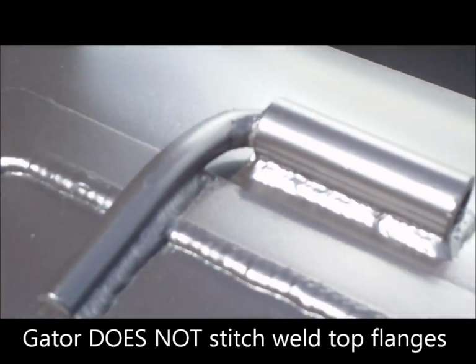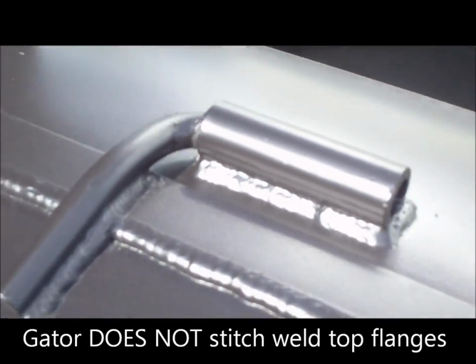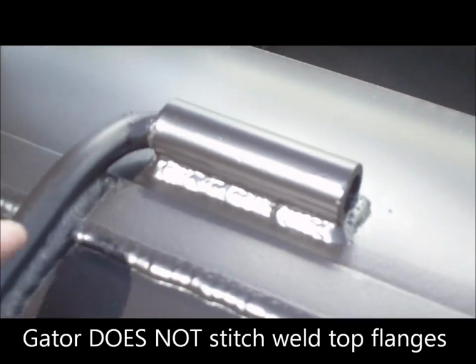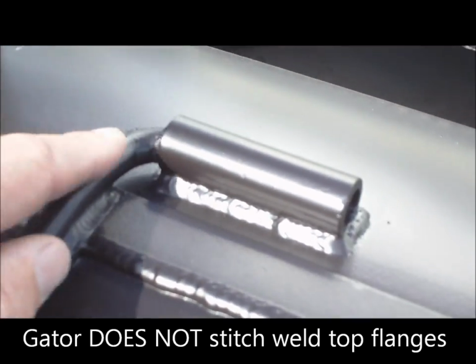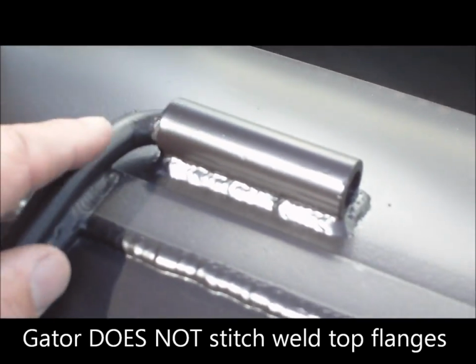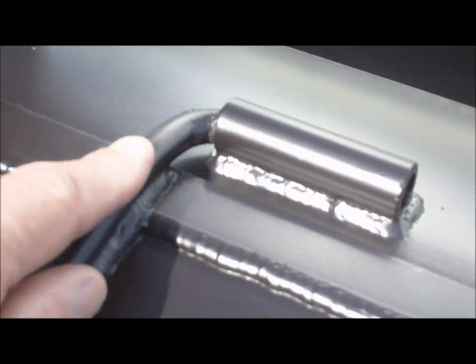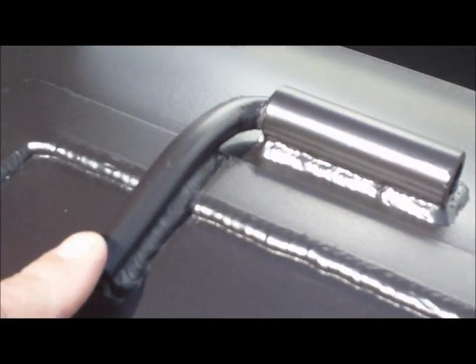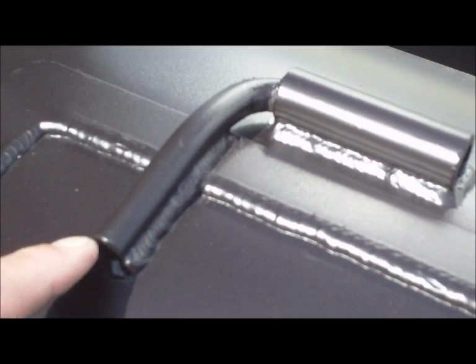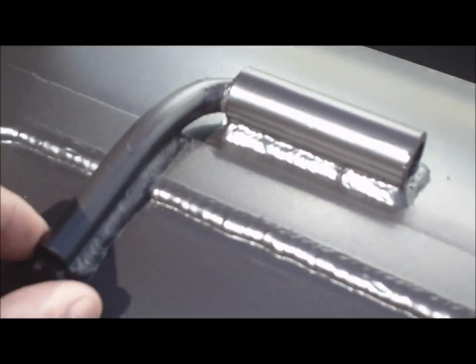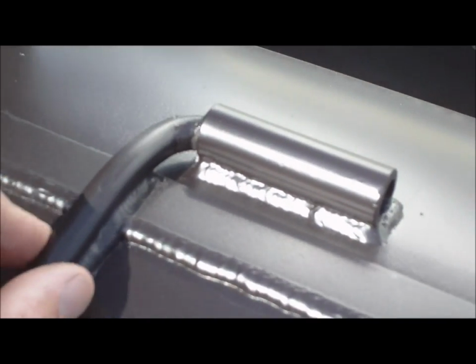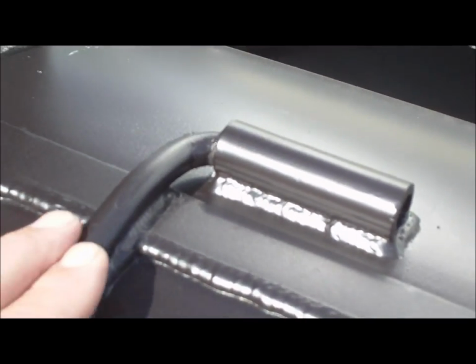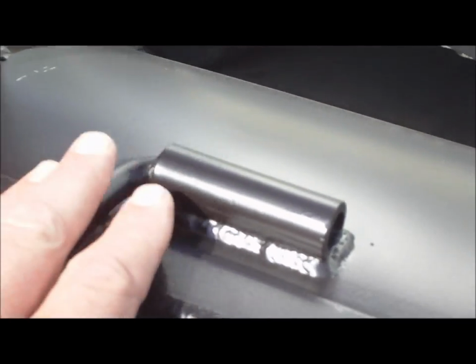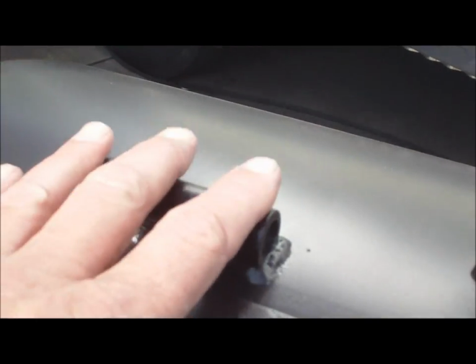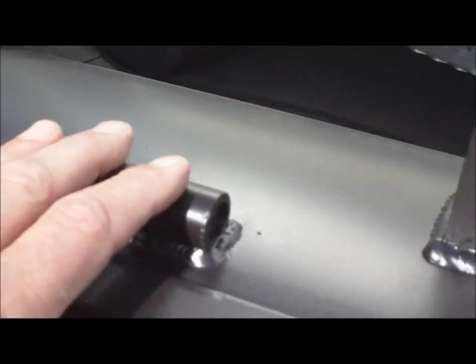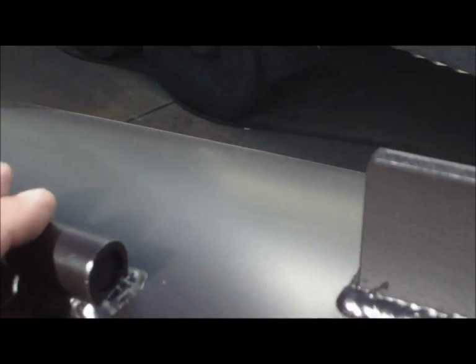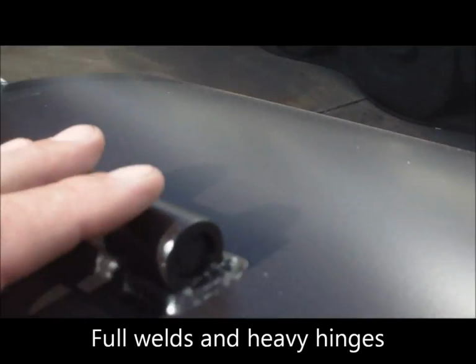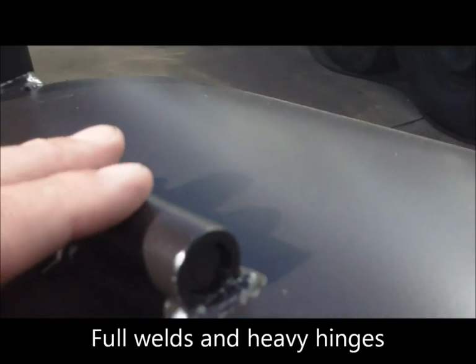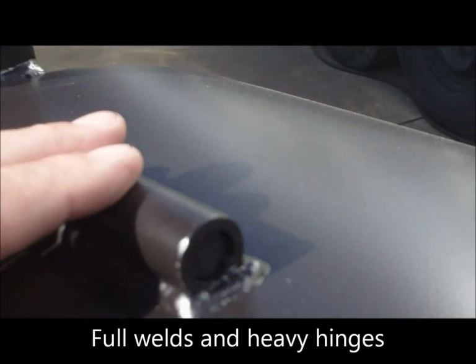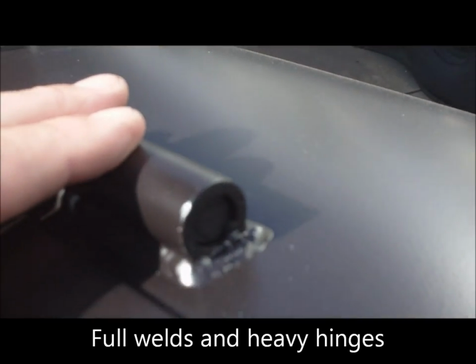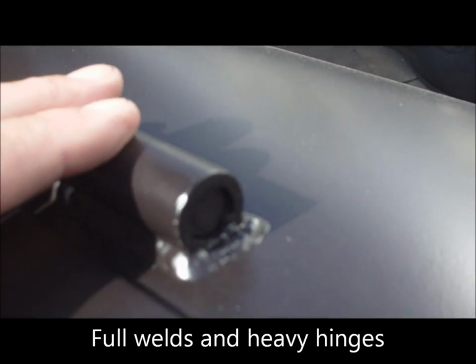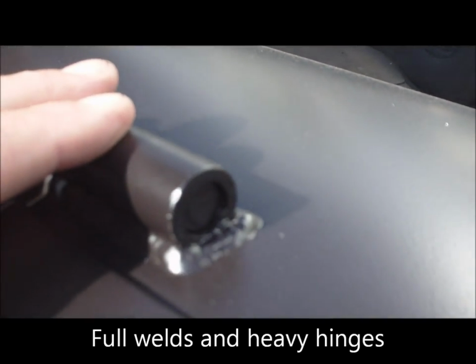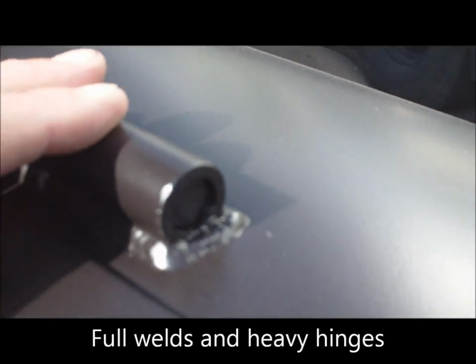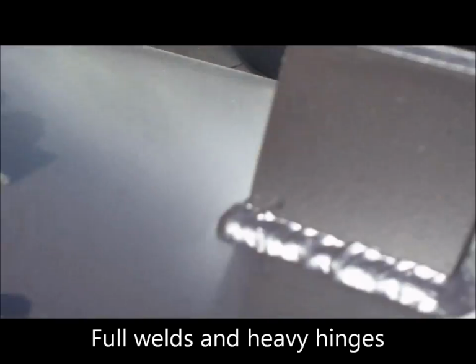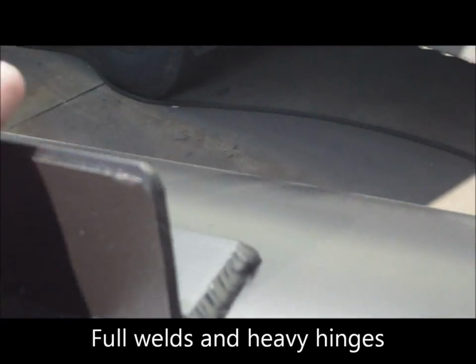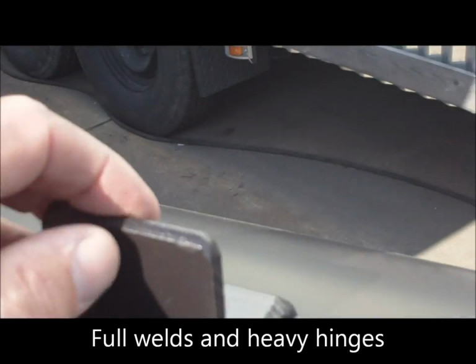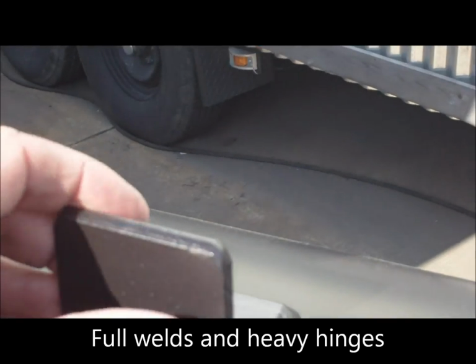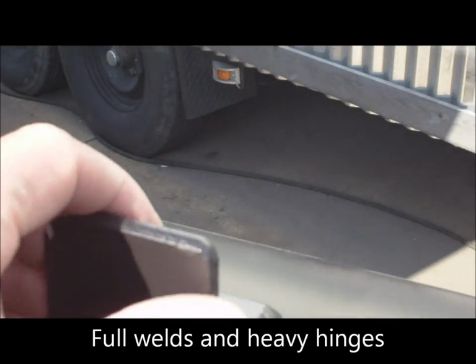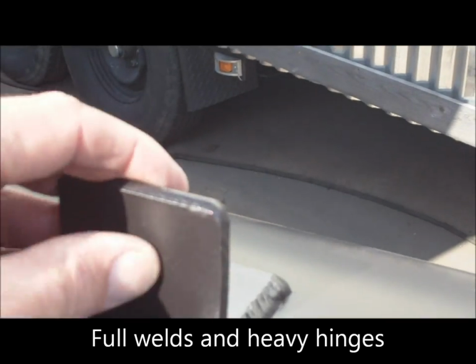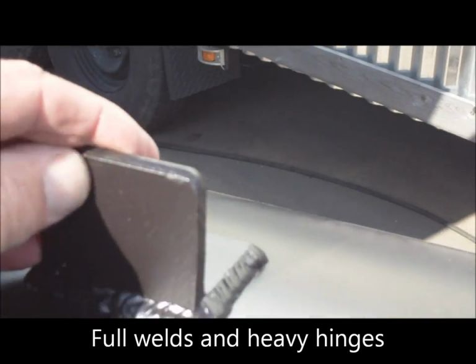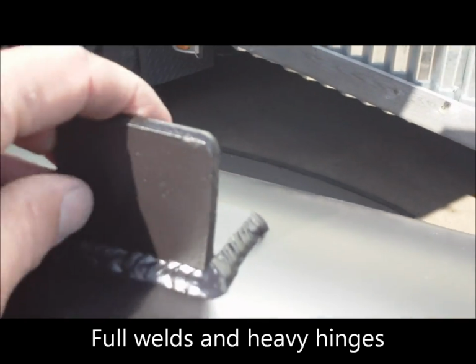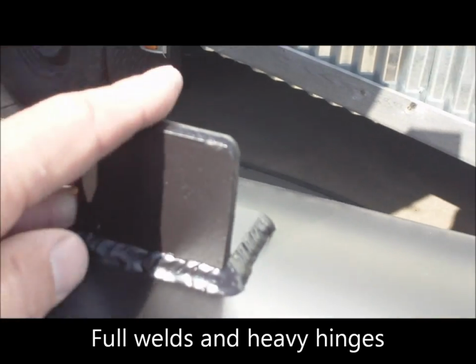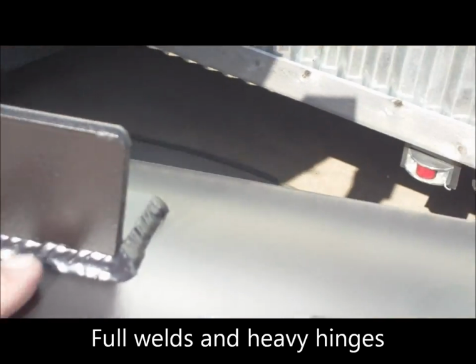We have our heavy-duty hinges that we make in-house. These are half-inch rods, half-inch pipe. We have our quarter-inch thick heavy-duty door stops, fully welded.